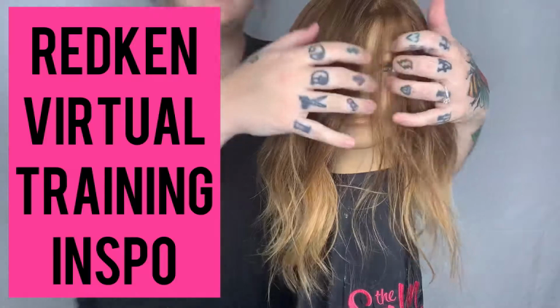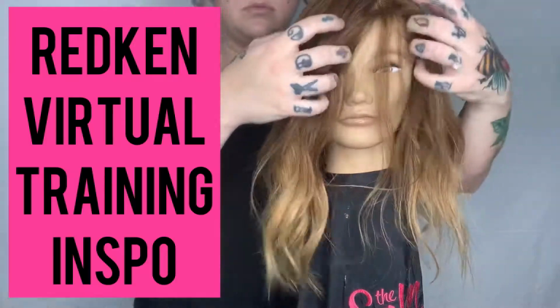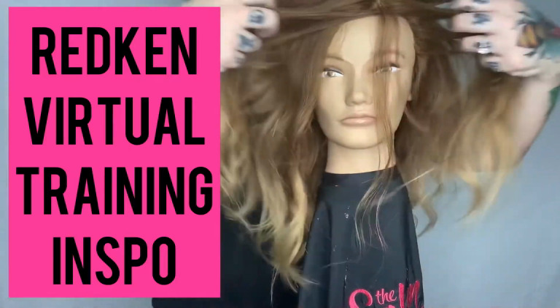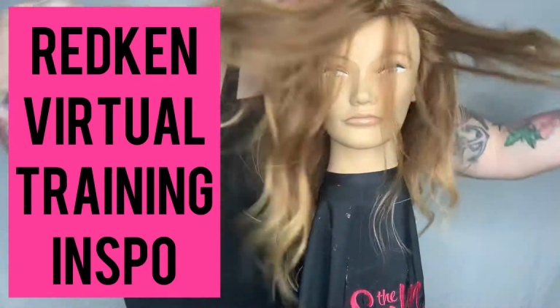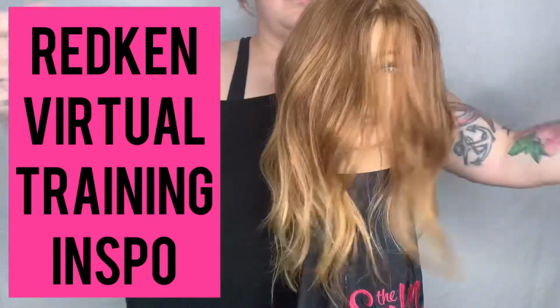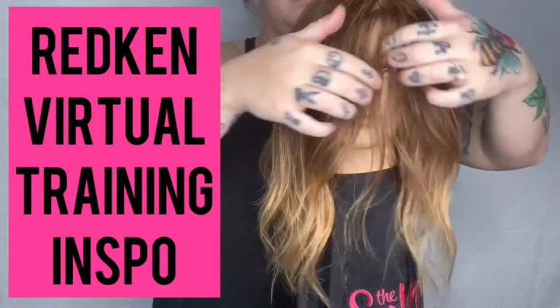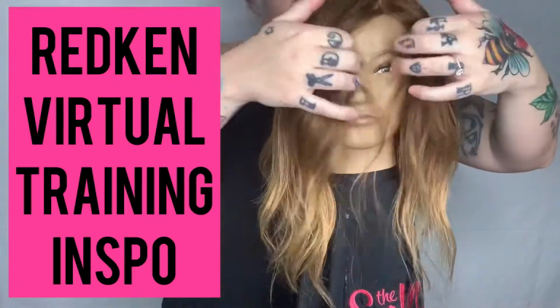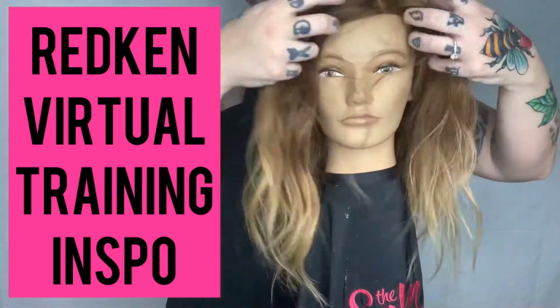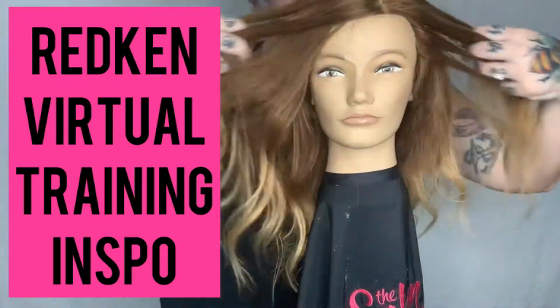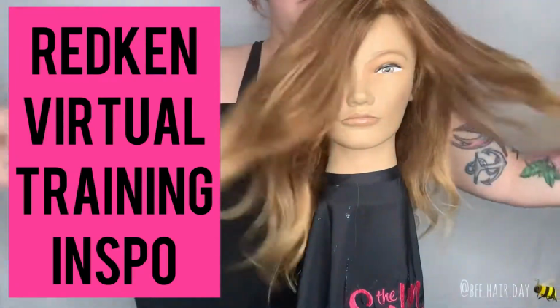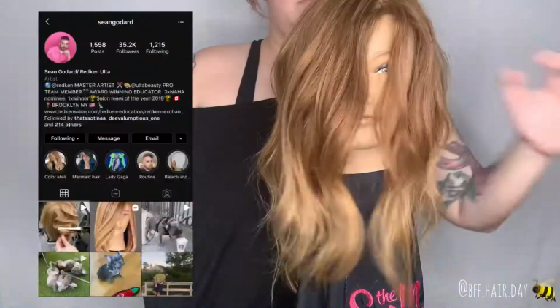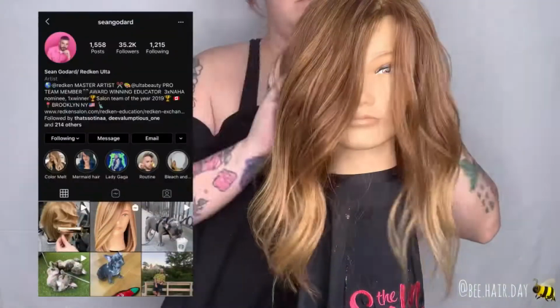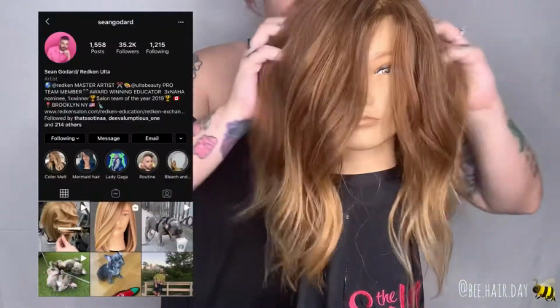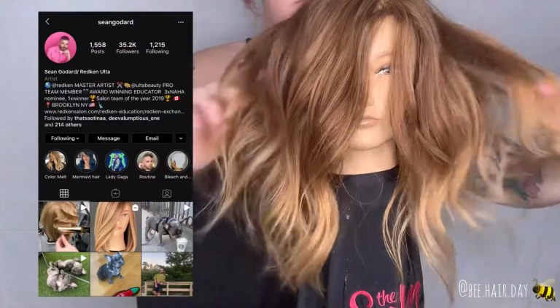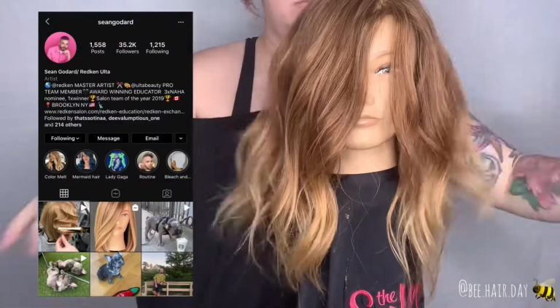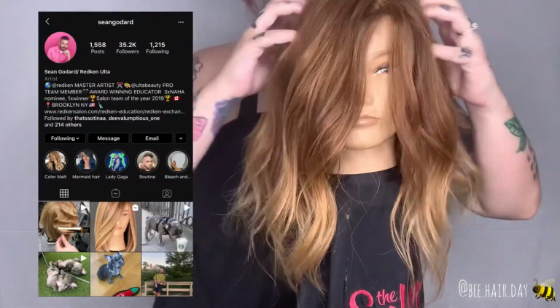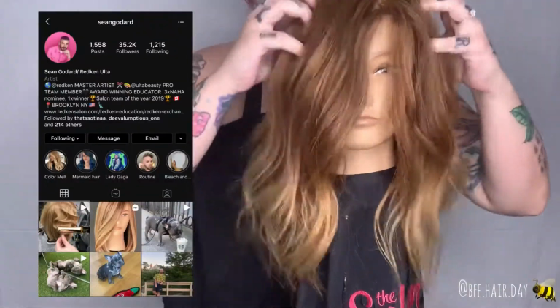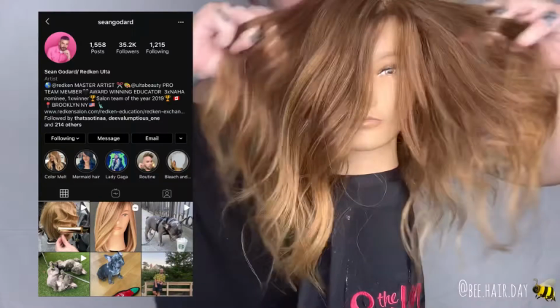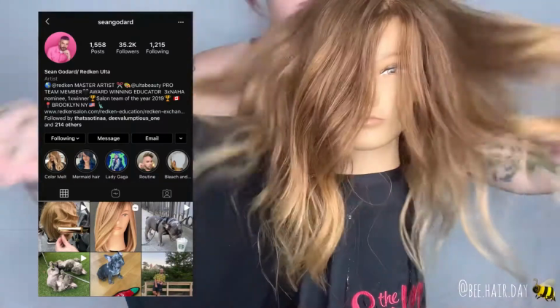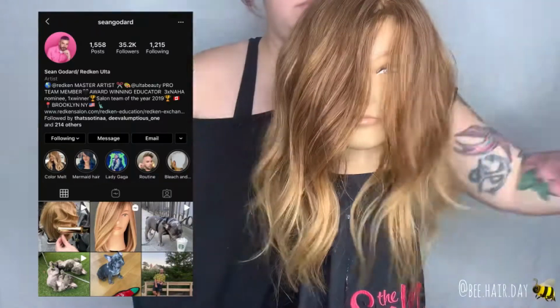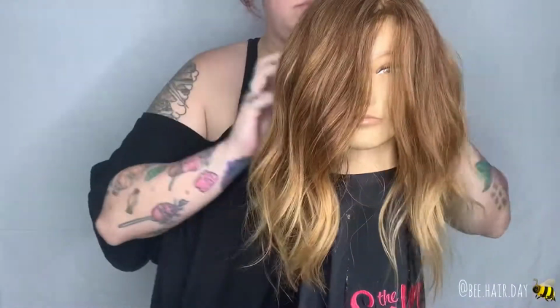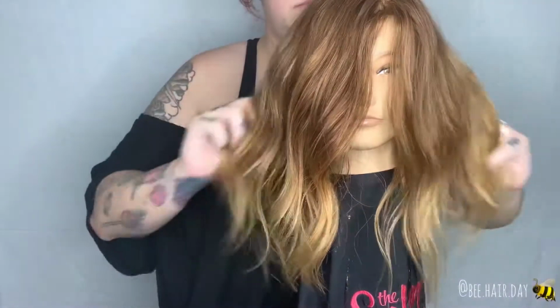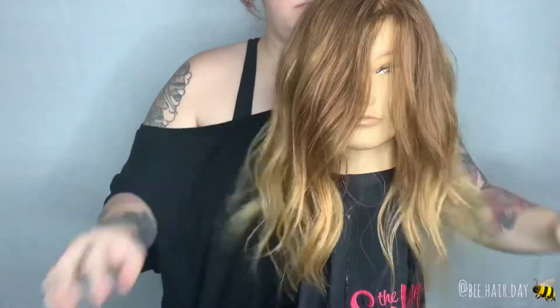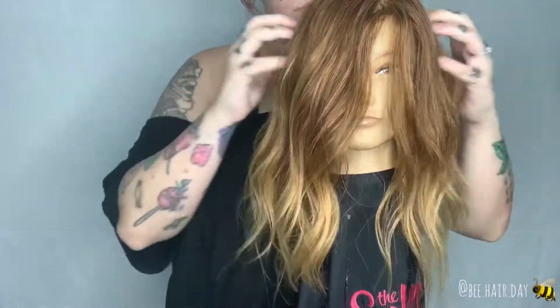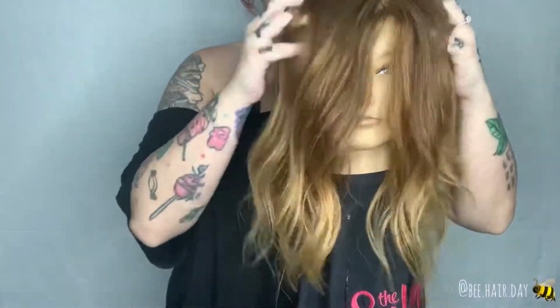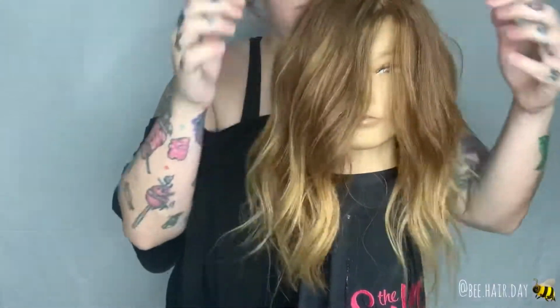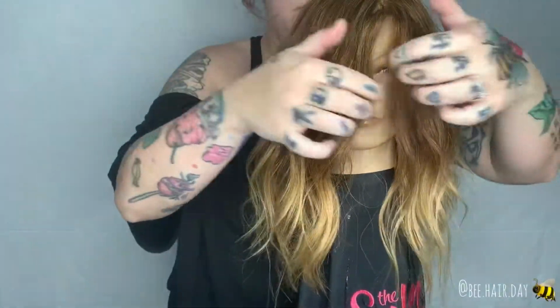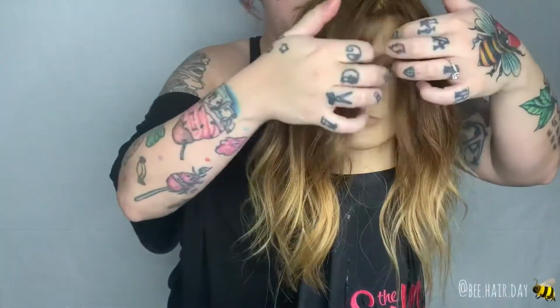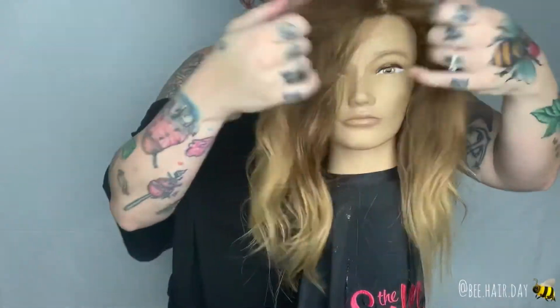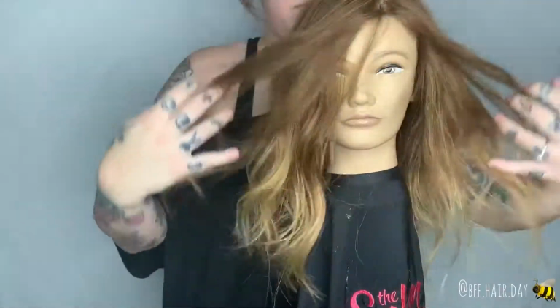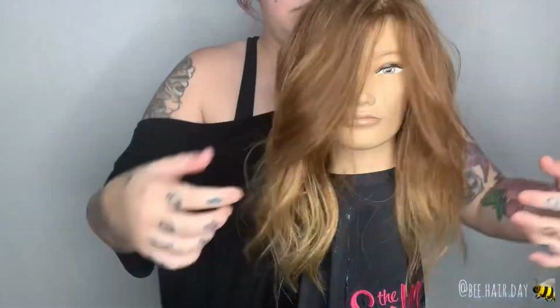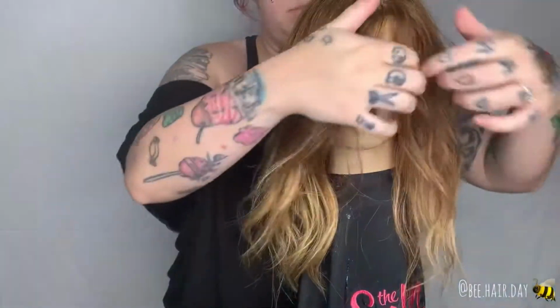I recently took a virtual Redken training with Sean Goddard, and I wanted to share with you guys some of the things I took away from that training and what really inspired this look today.